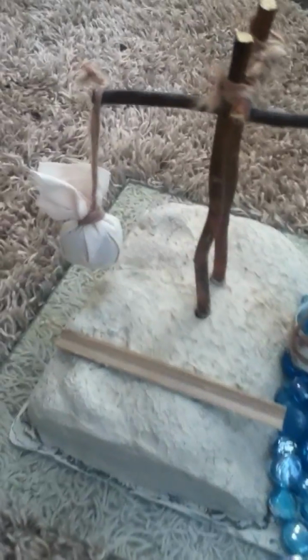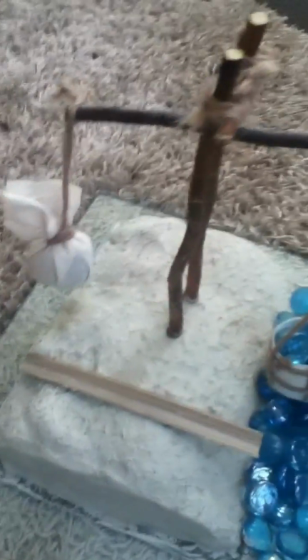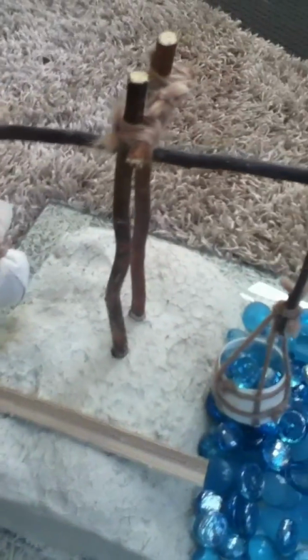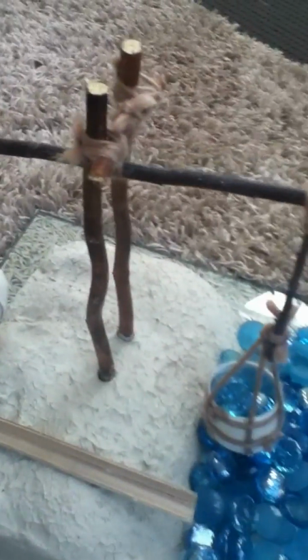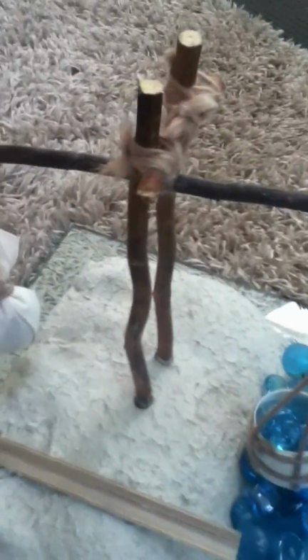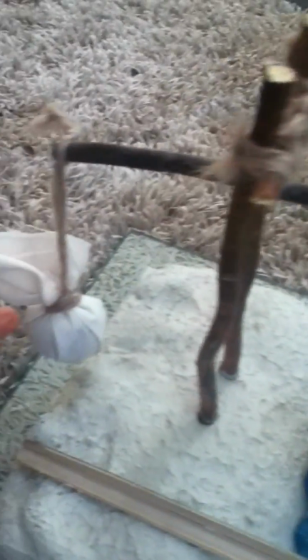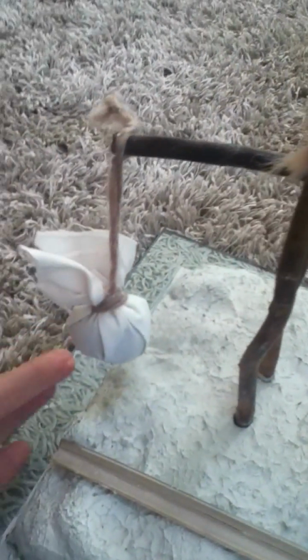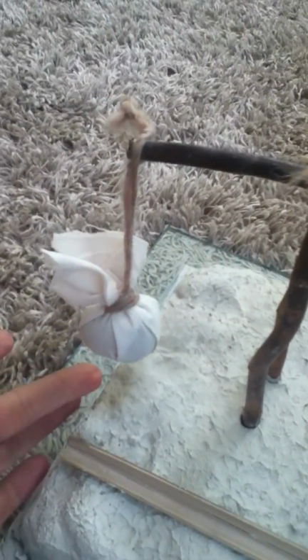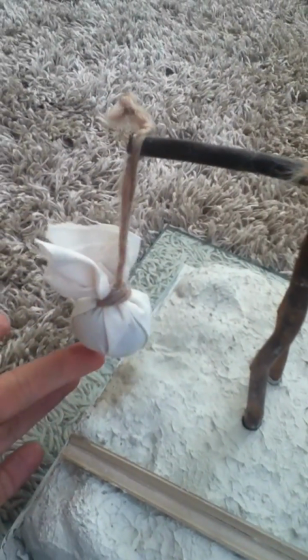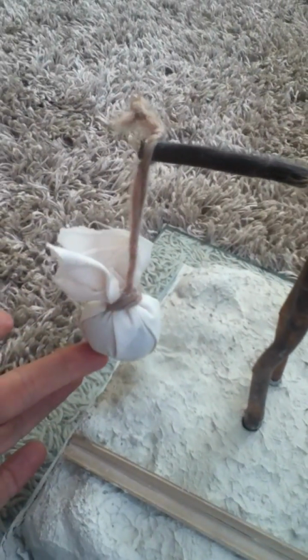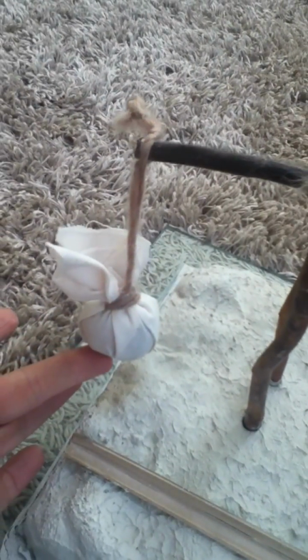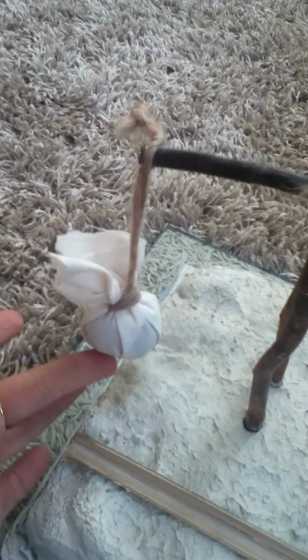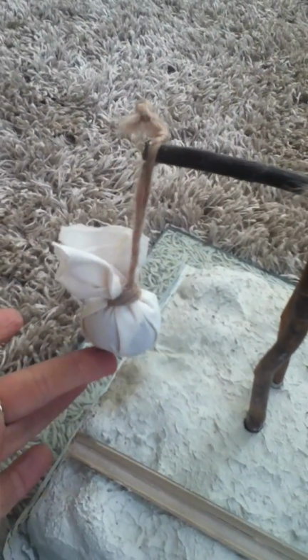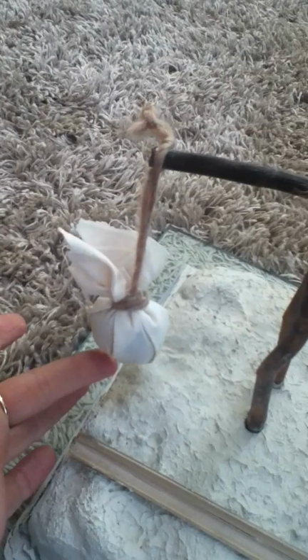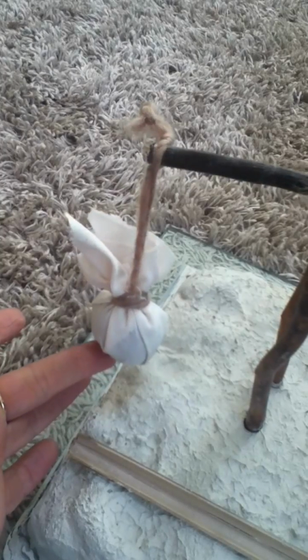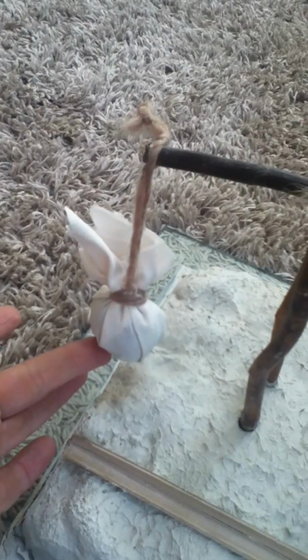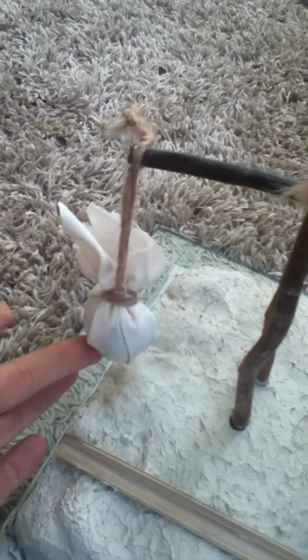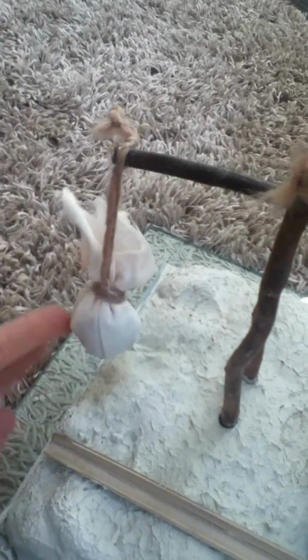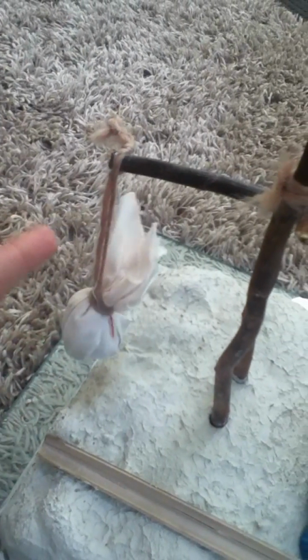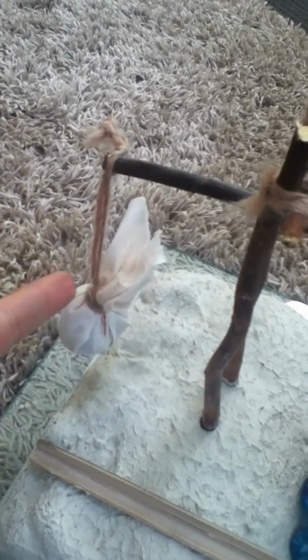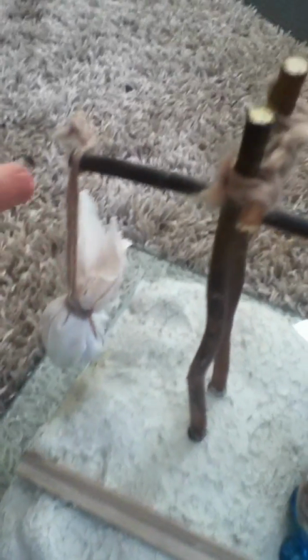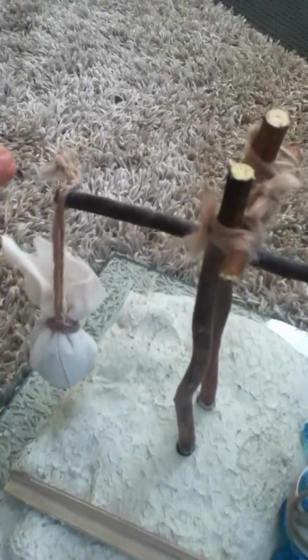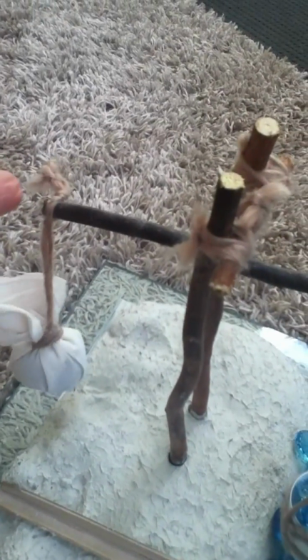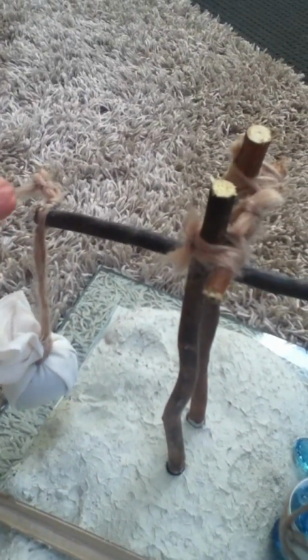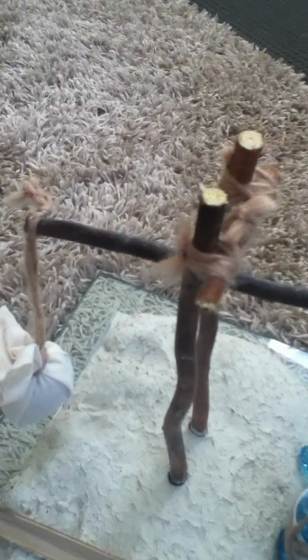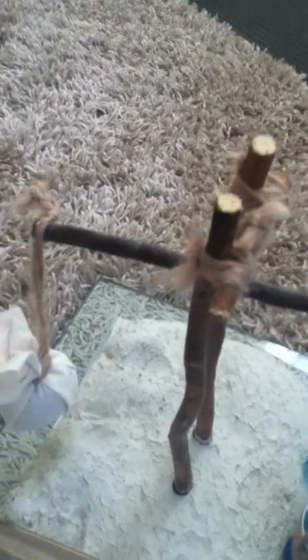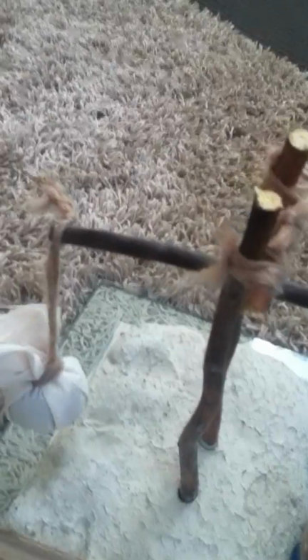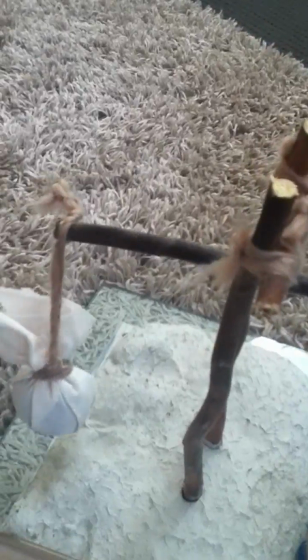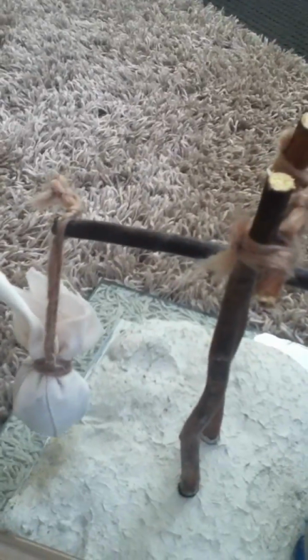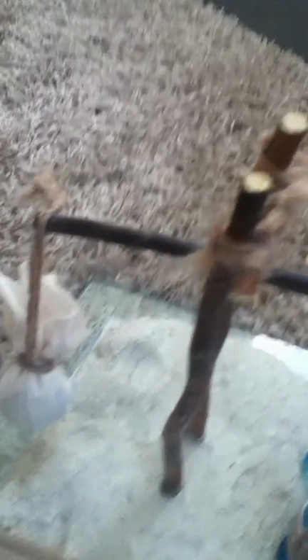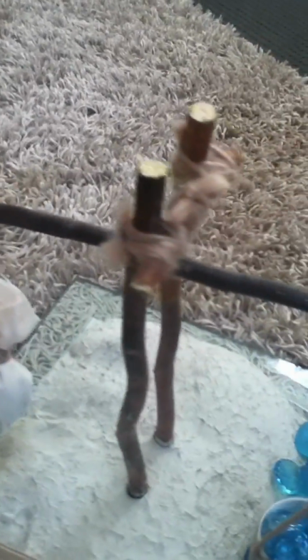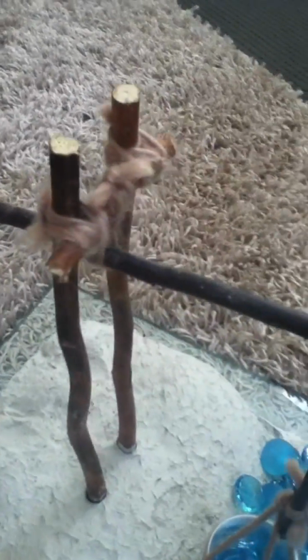At one end of the Schadoof, there's a counterweight. I've made the counterweight out of a stone with just a piece of cloth, and that's attached then to the sticks of the Schadoof with wool.